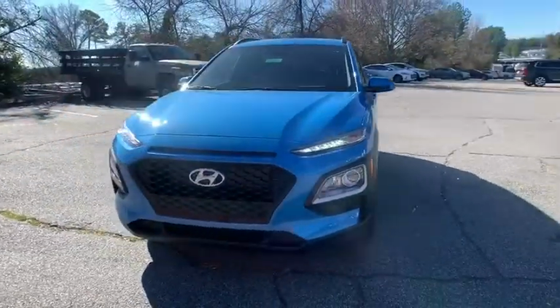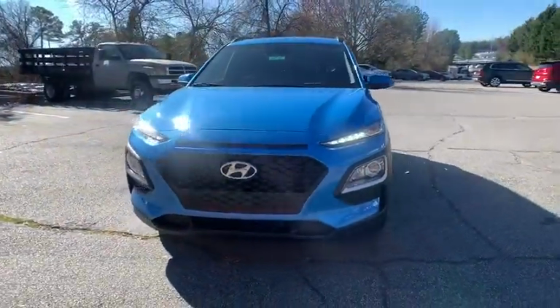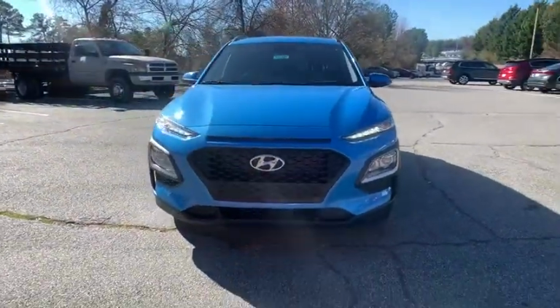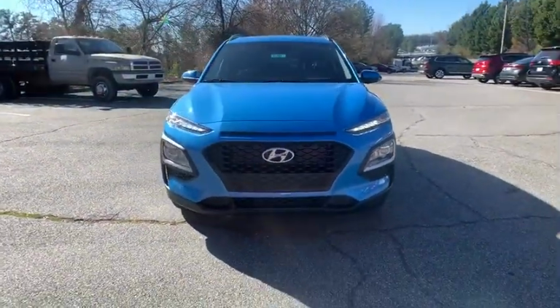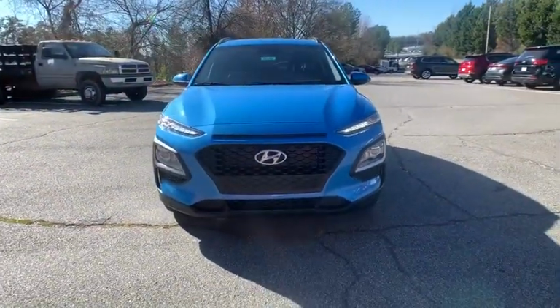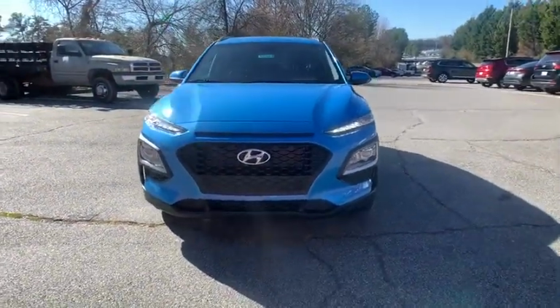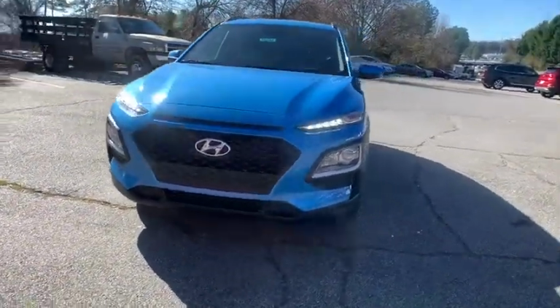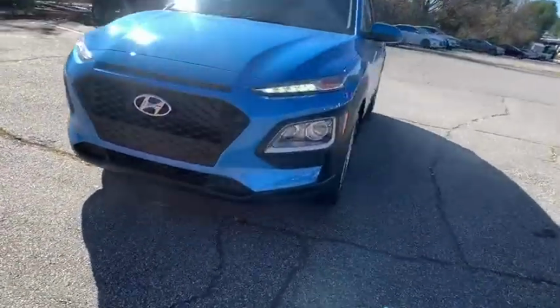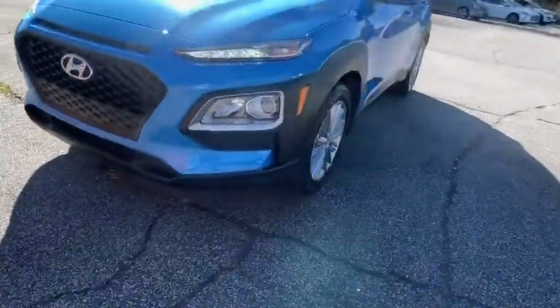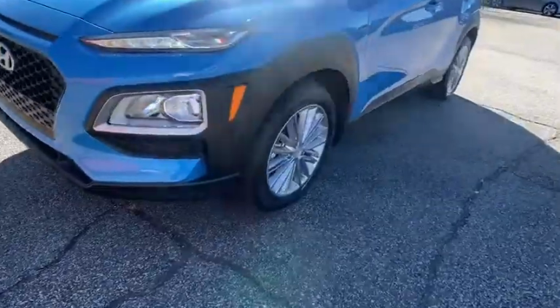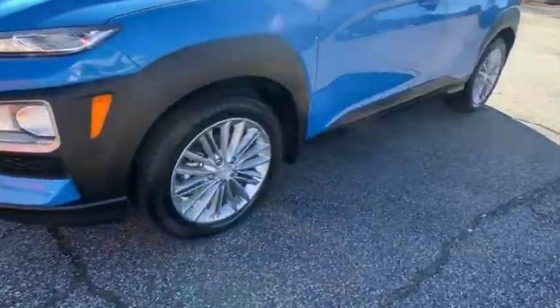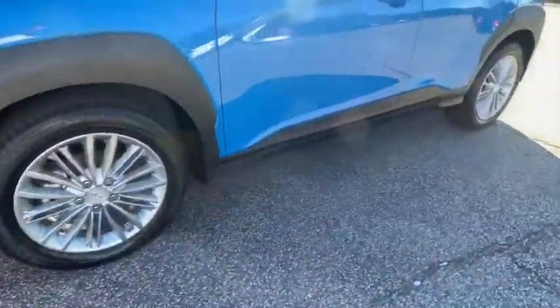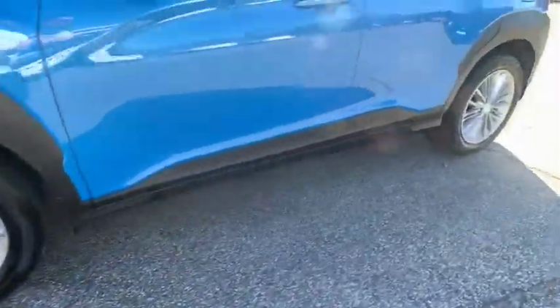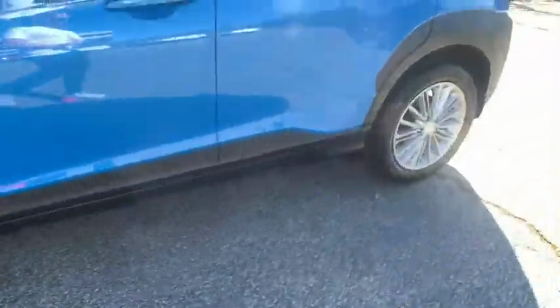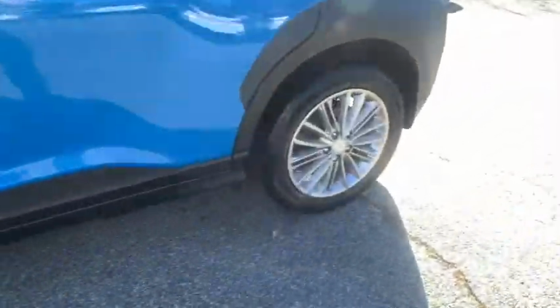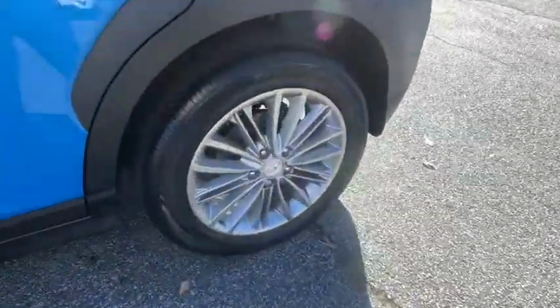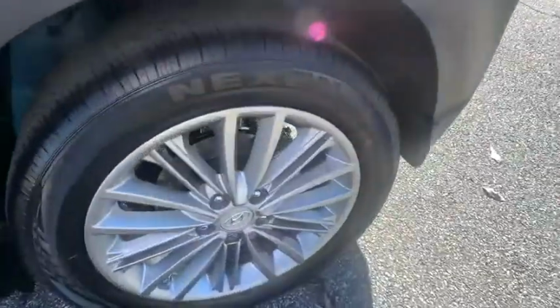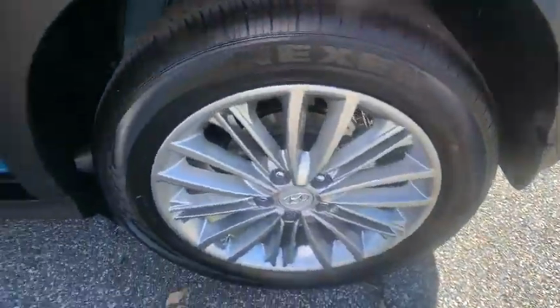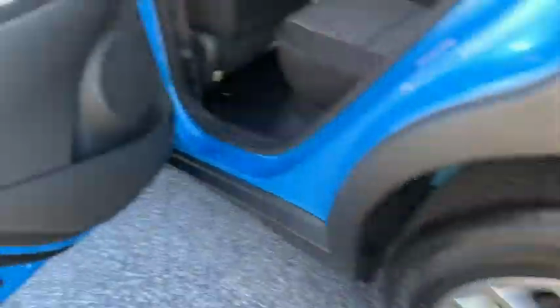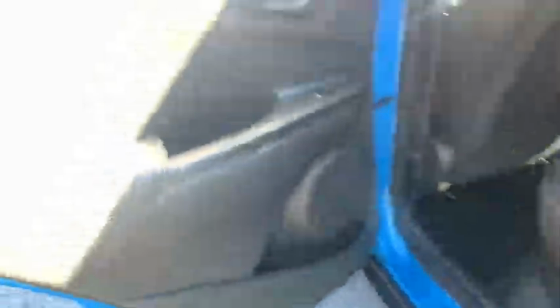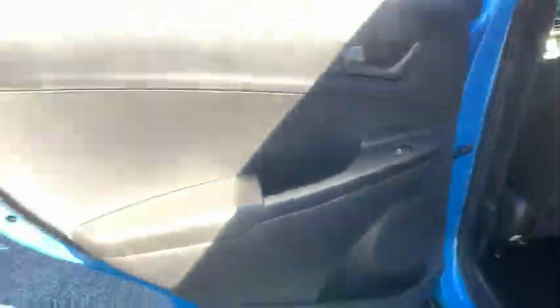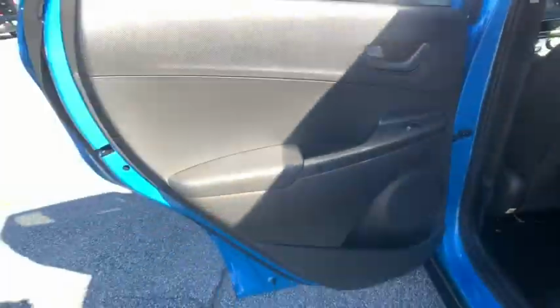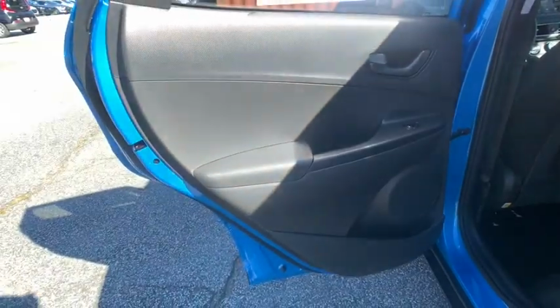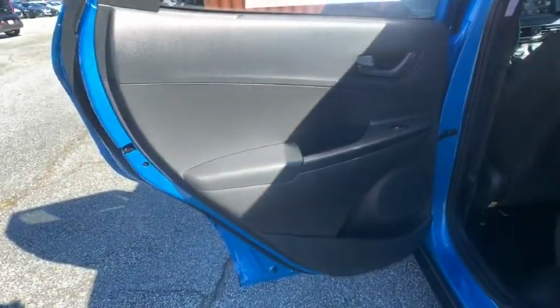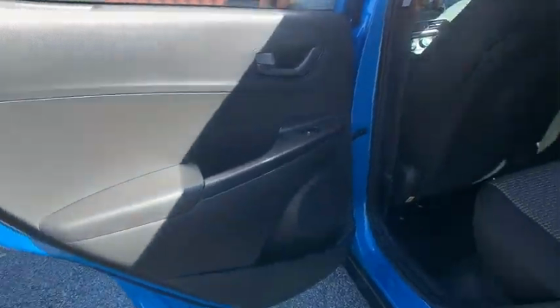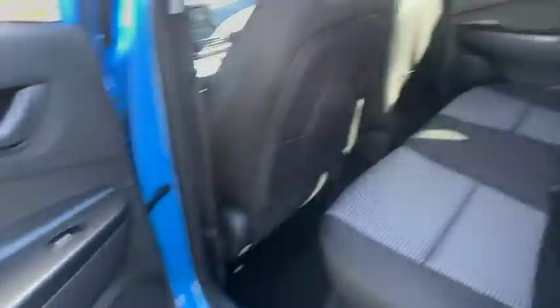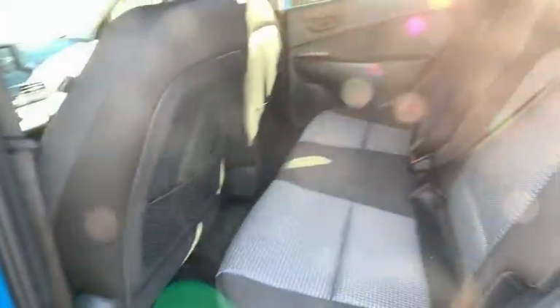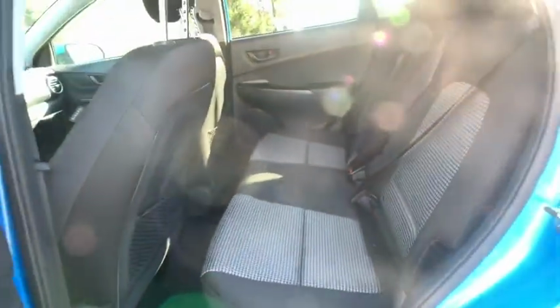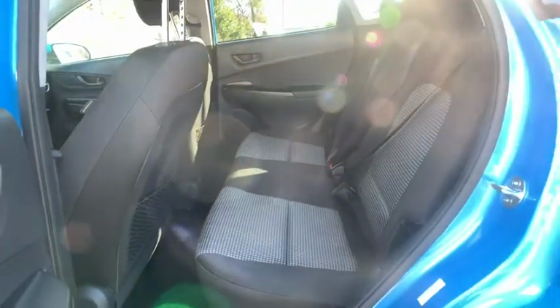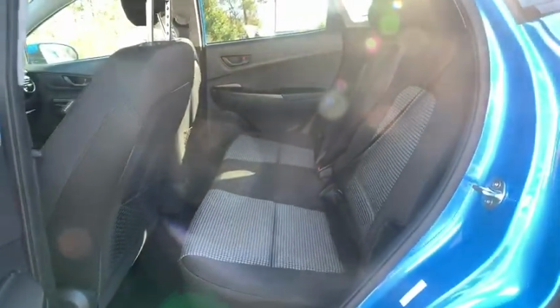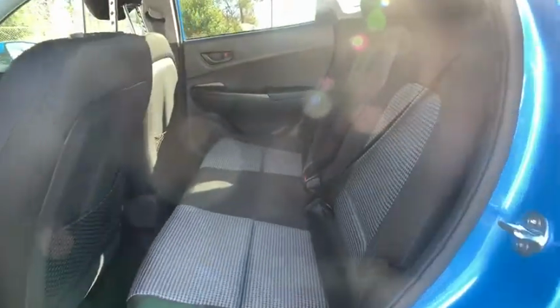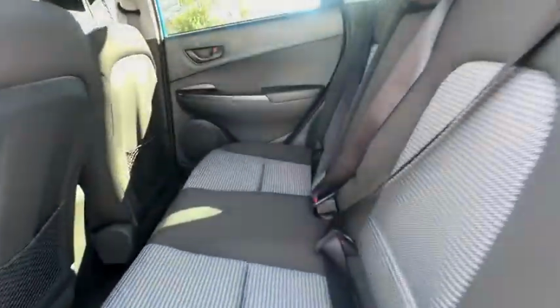Traction control, keyless entry, steering wheel audio control, stability control, lane departure warning, anti-lock braking system, backup camera, leather wrapped steering wheel, Bluetooth, adjustable steering wheel.